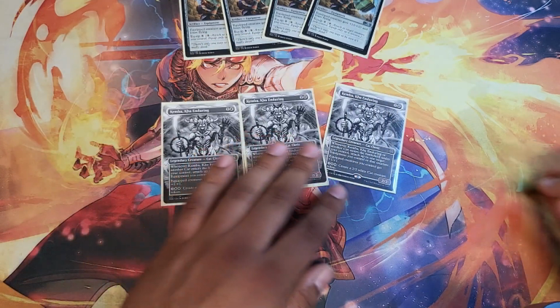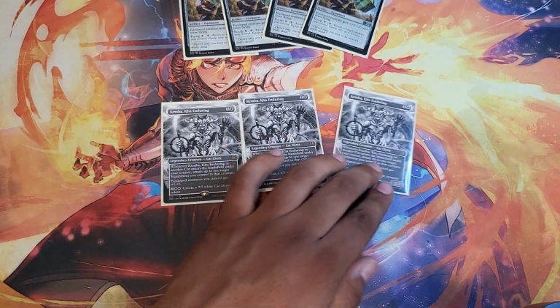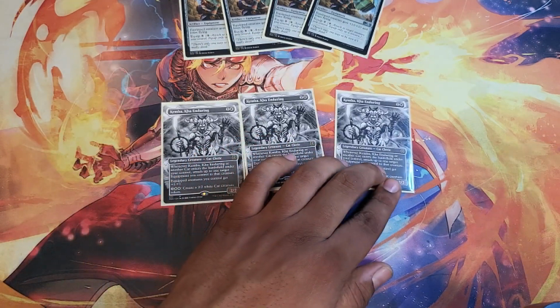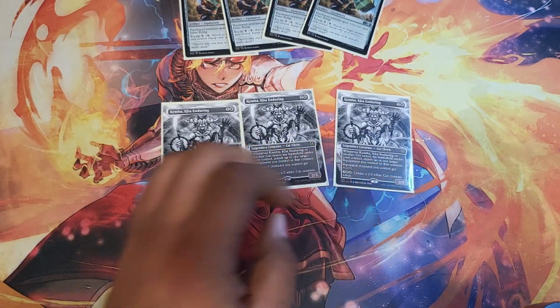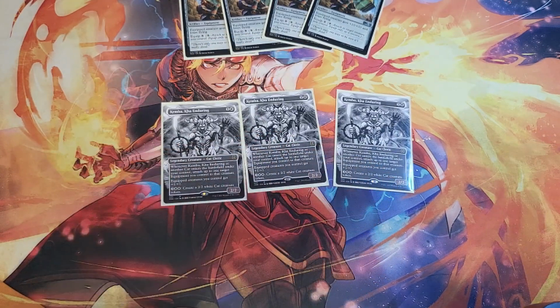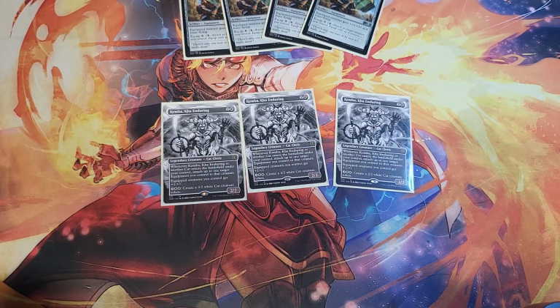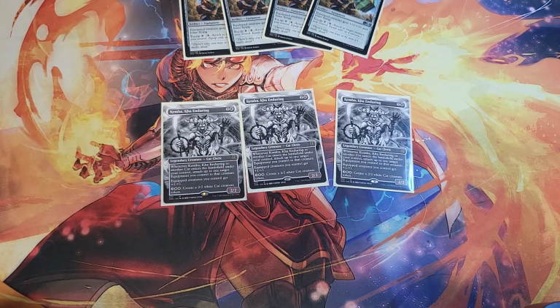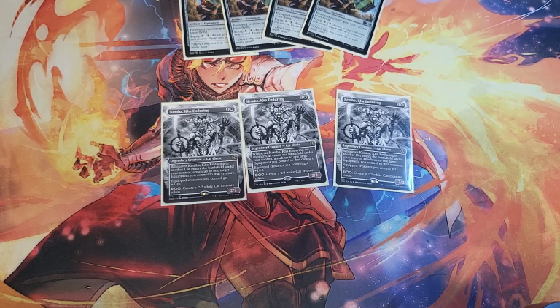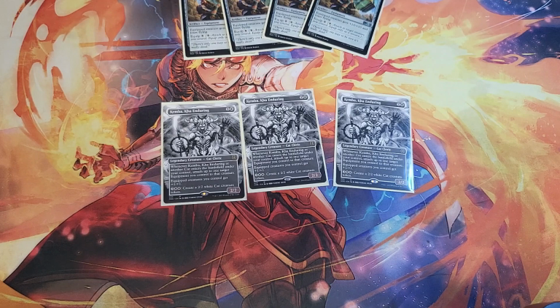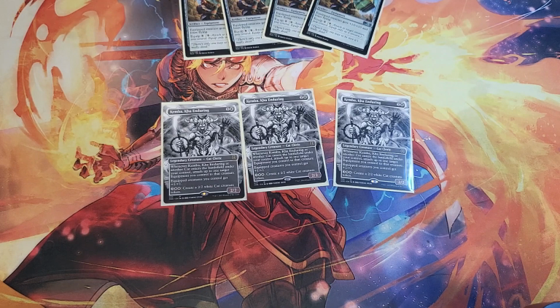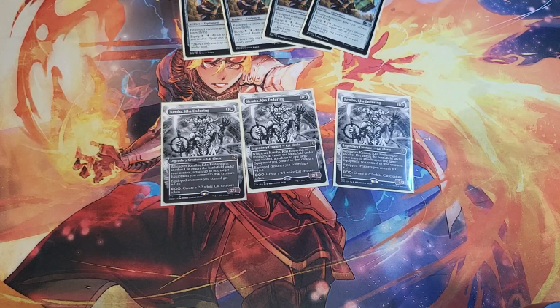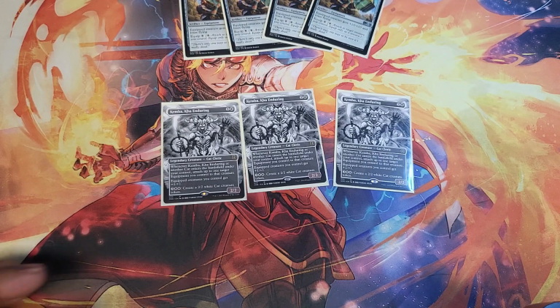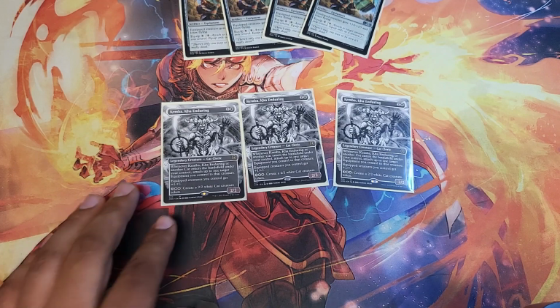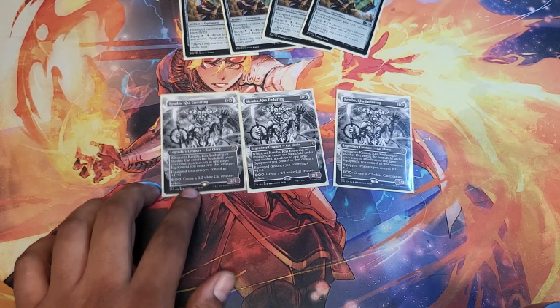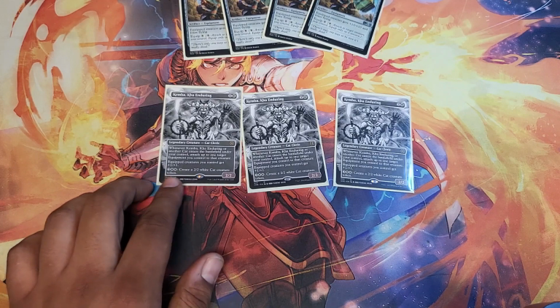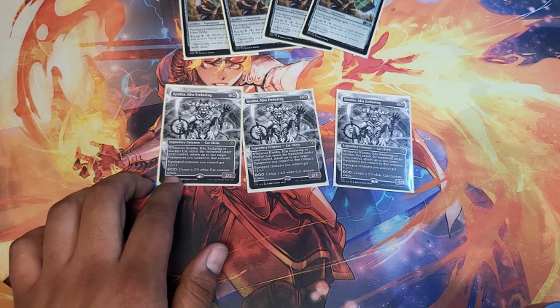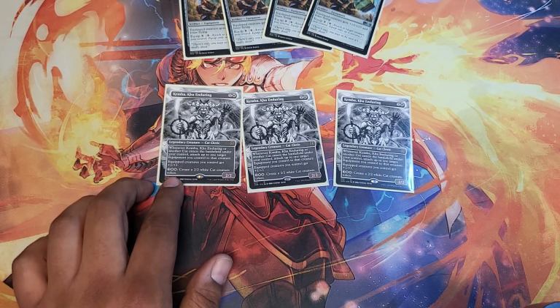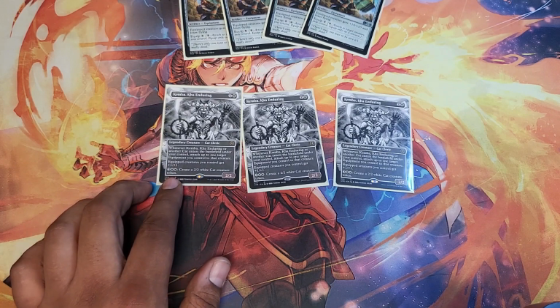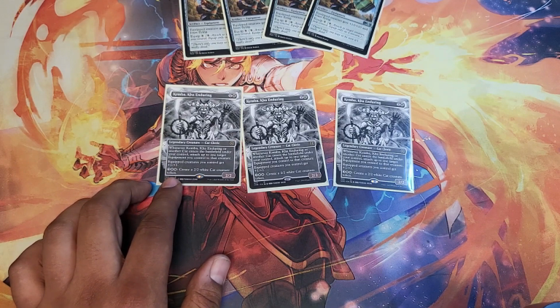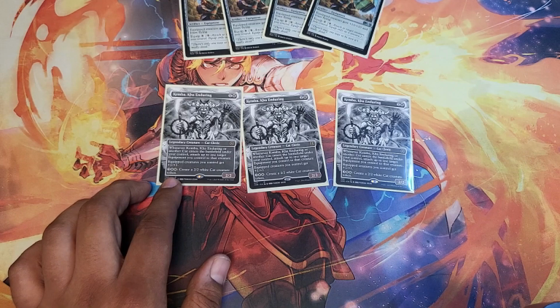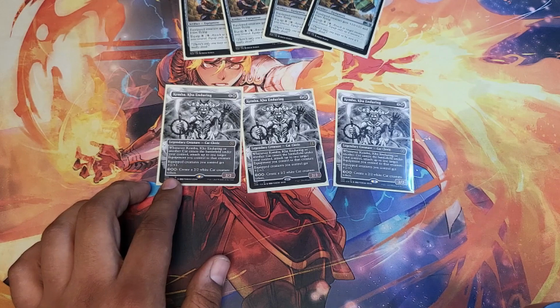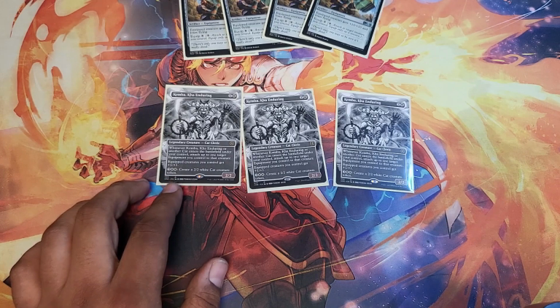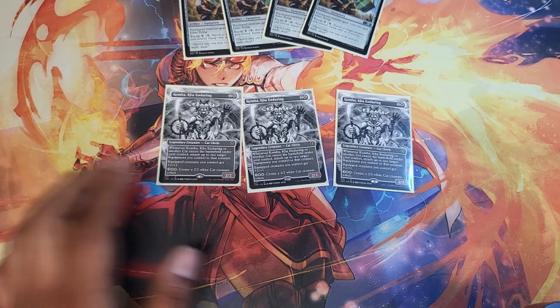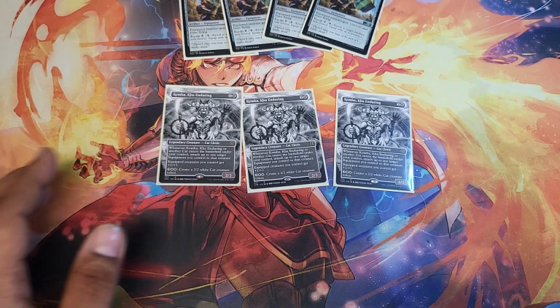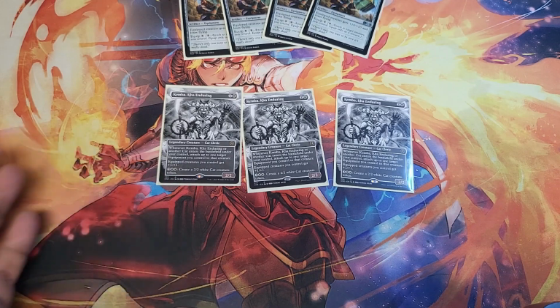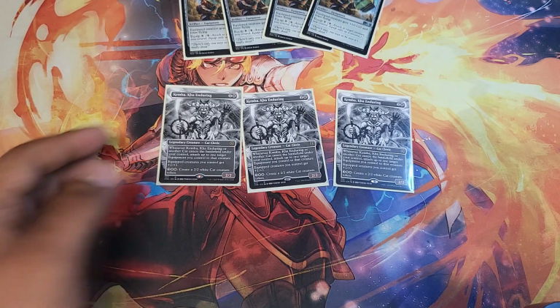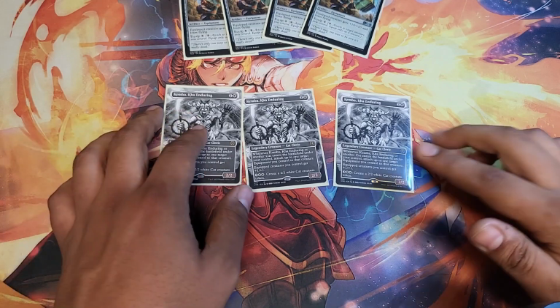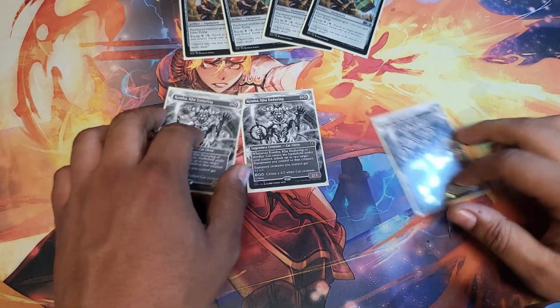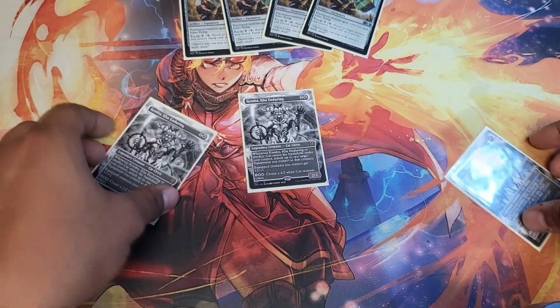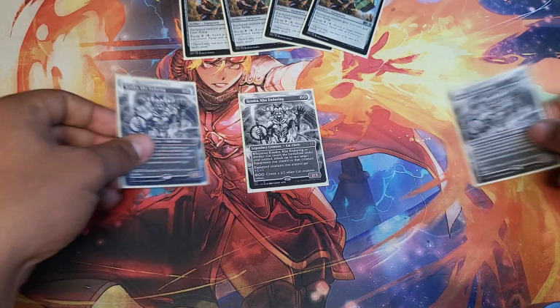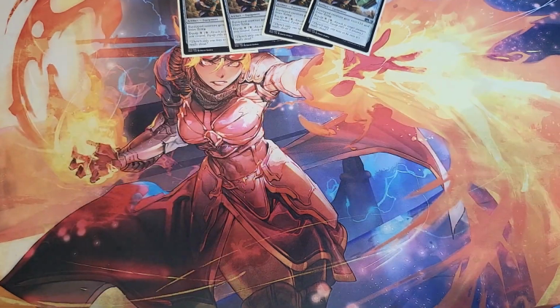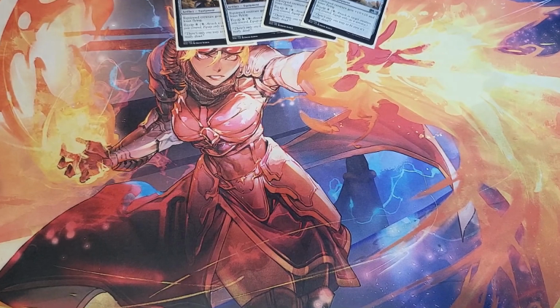Back to Kemba — she's also great if you decide you want to play a more cat-oriented package. Any other cat that enters the battlefield is also going to get a hammer, which is neat. She can also pump out cats if you need to use your mana in the late game. Hopefully it never gets that far if you play right, but it happens.